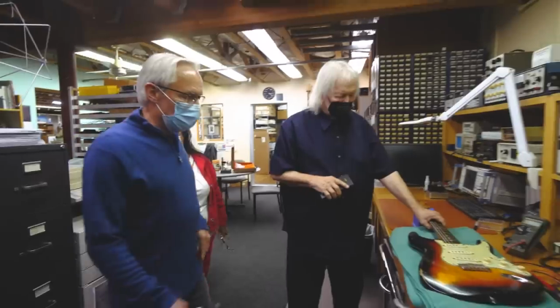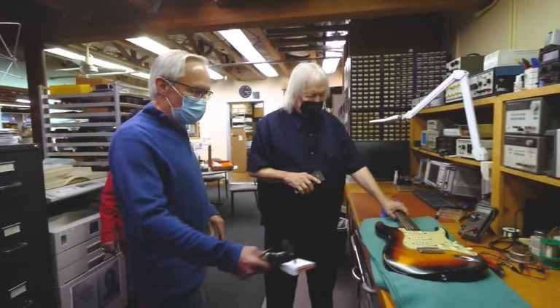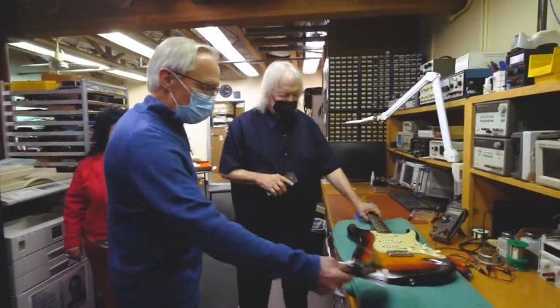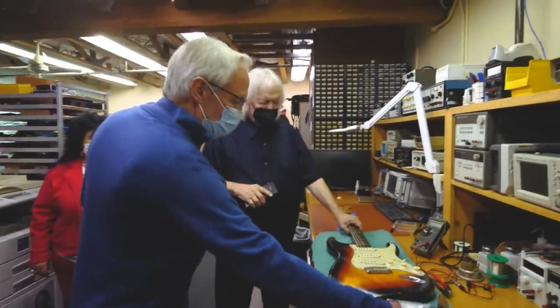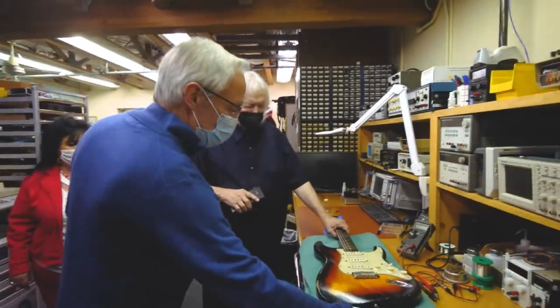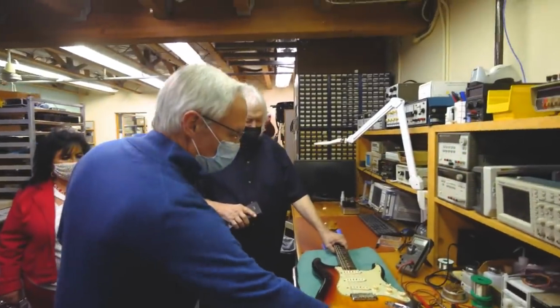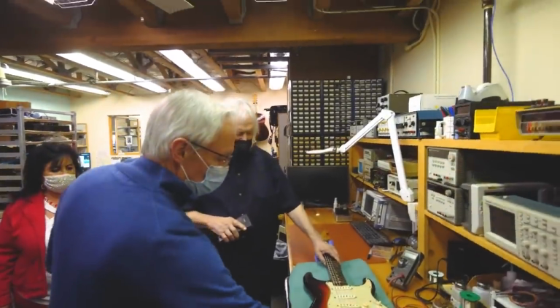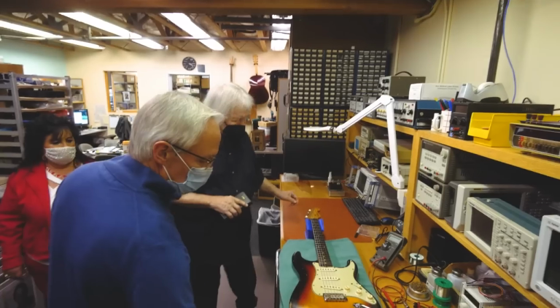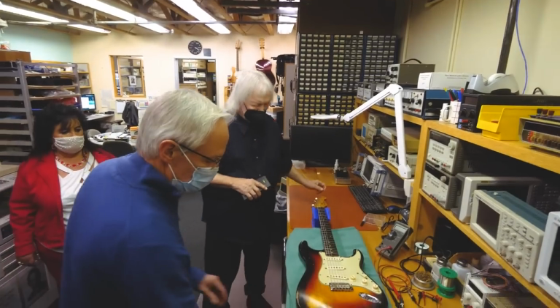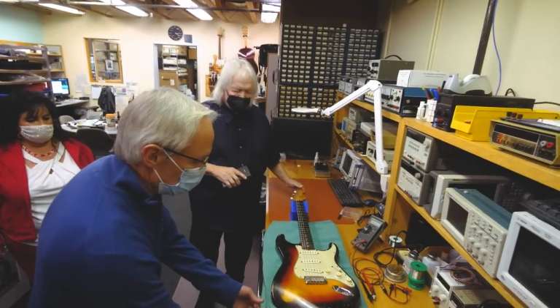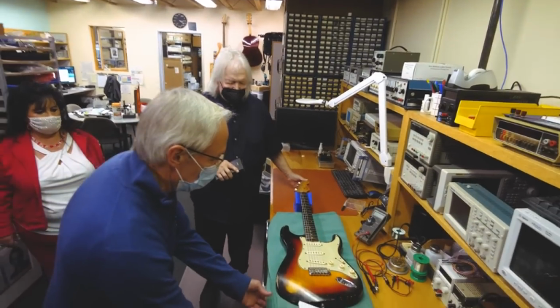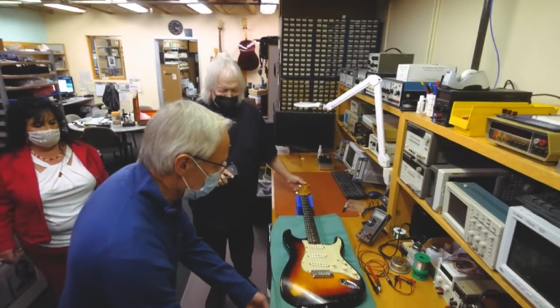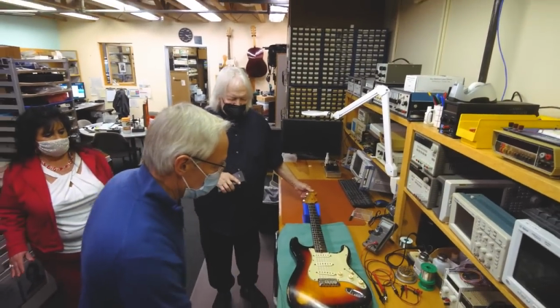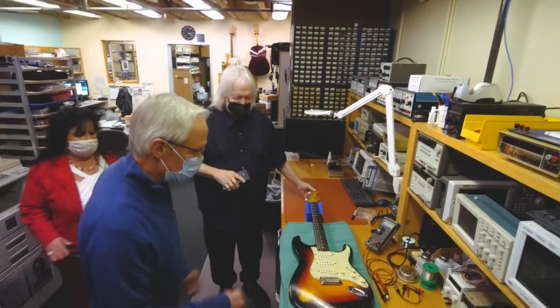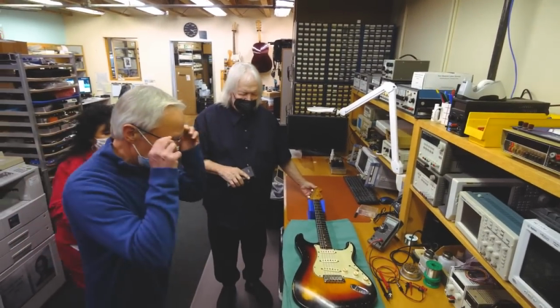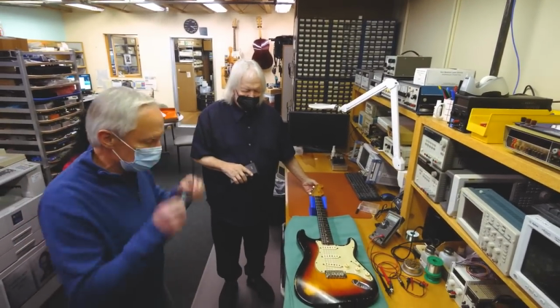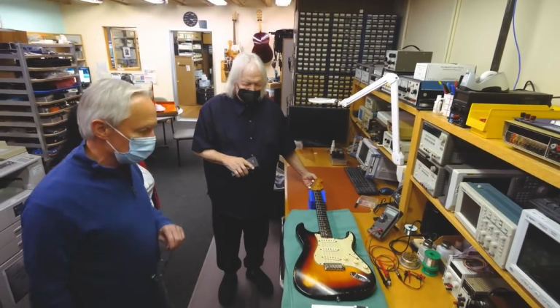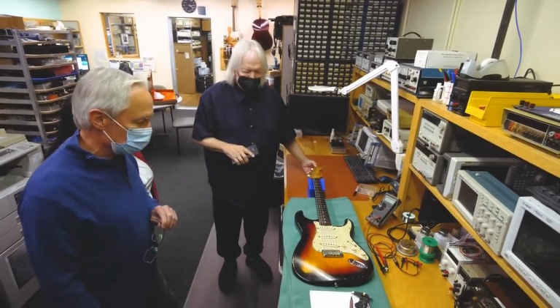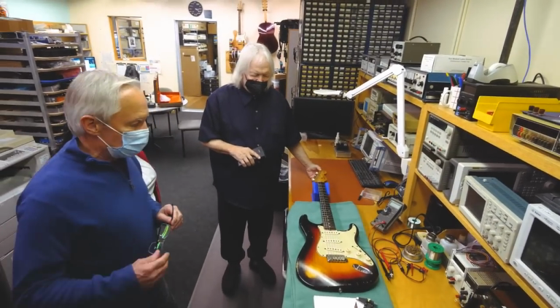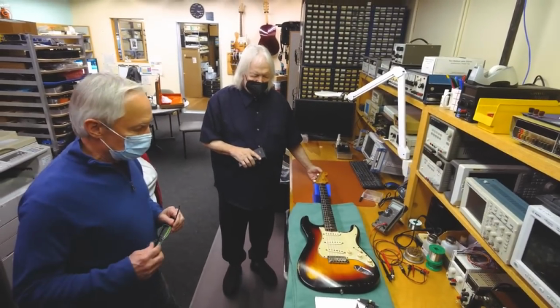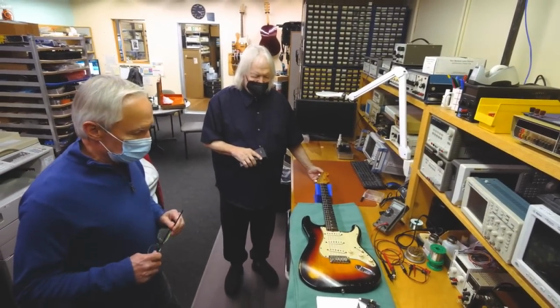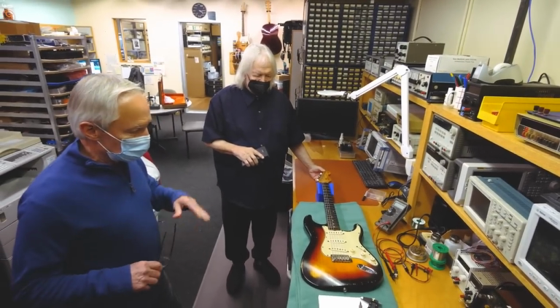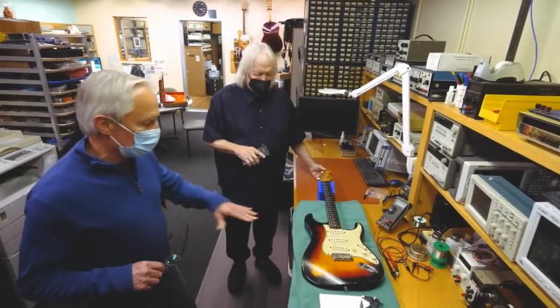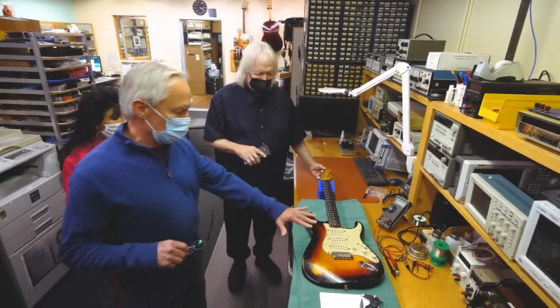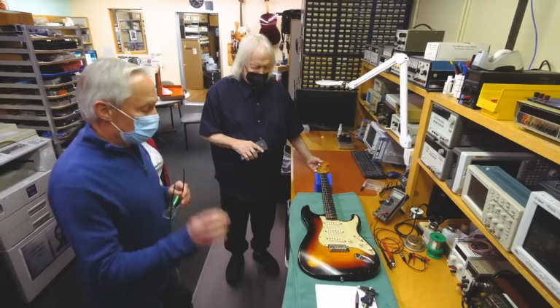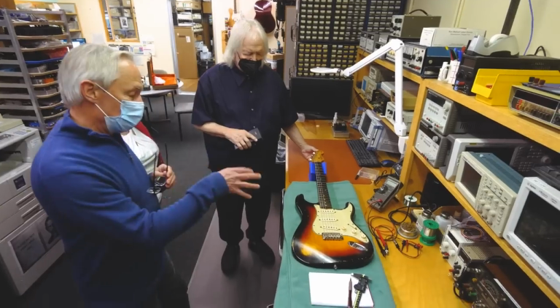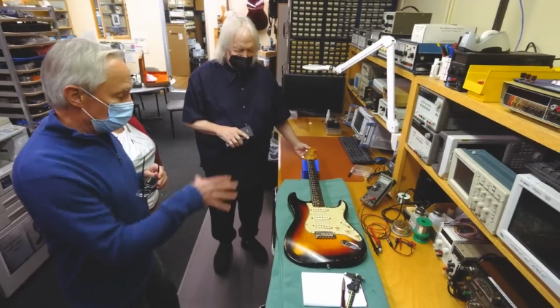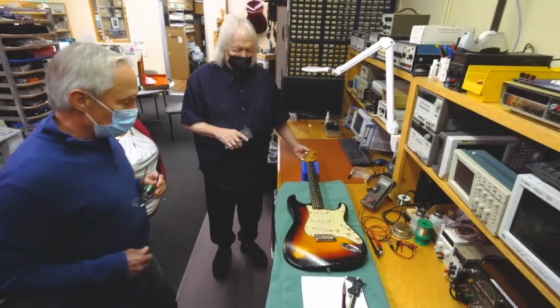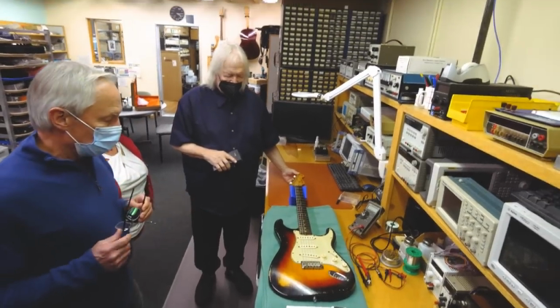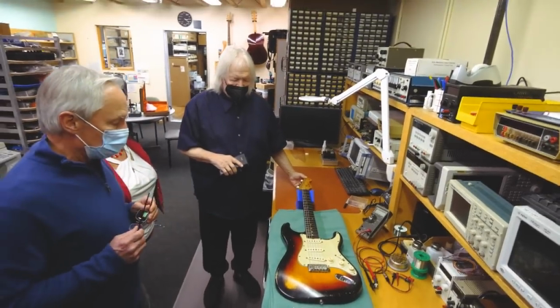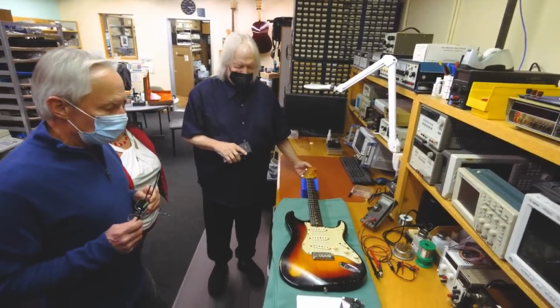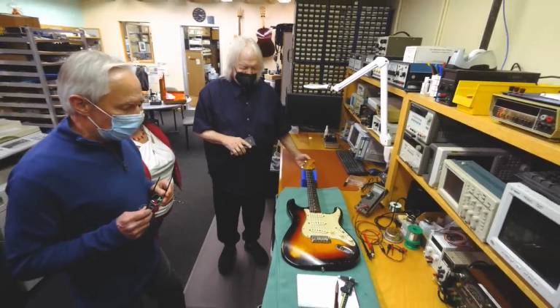We've already gone through and measured all the specifications of the pickups: the DC resistance and the inductance, the resonant frequency, gauss strength, Q of the coil, and all that.